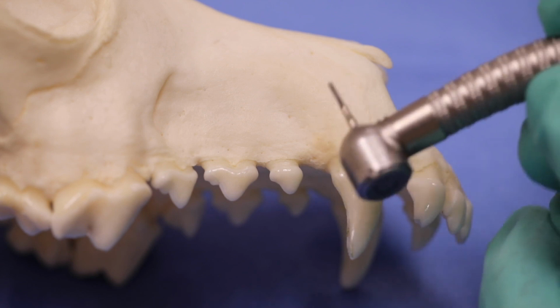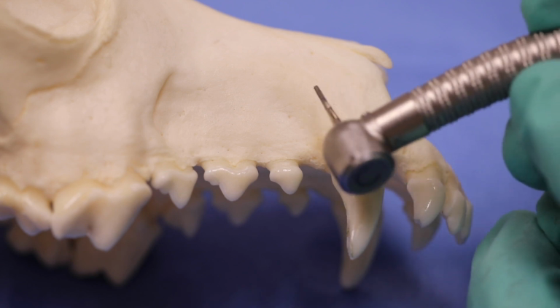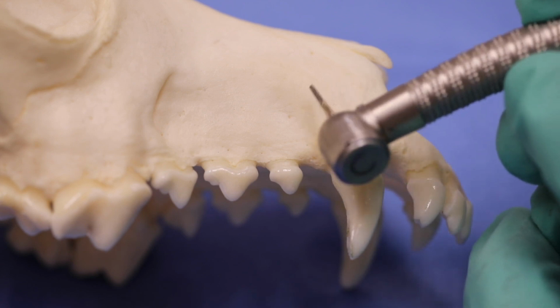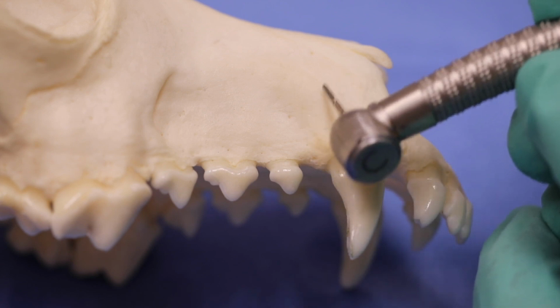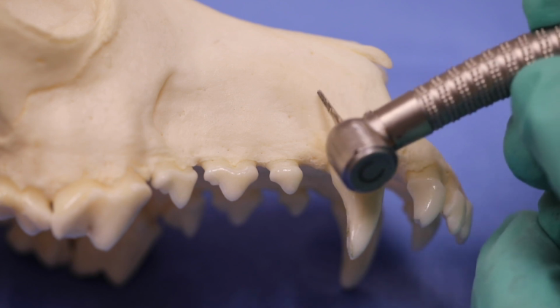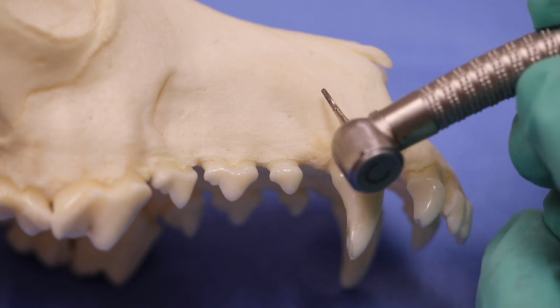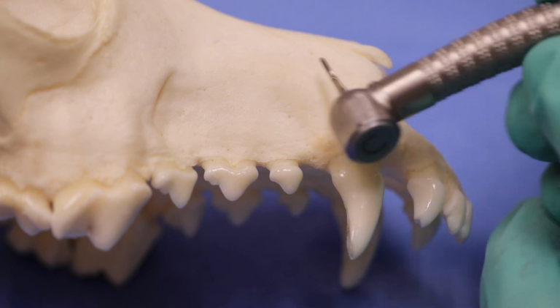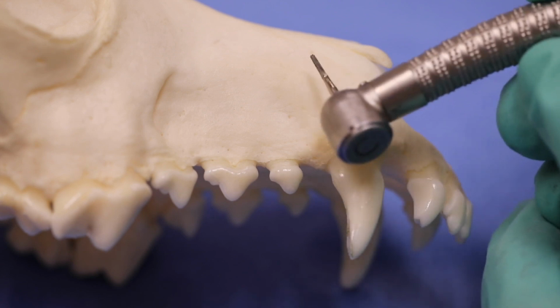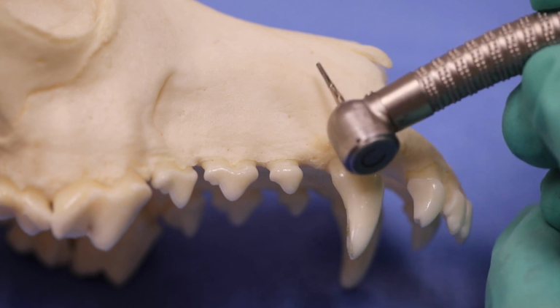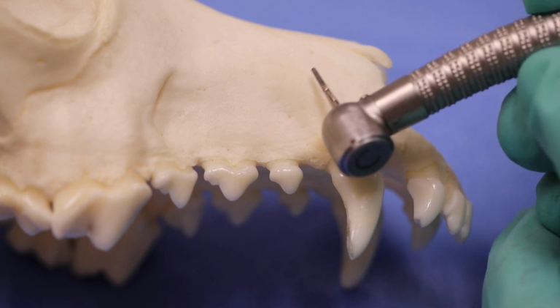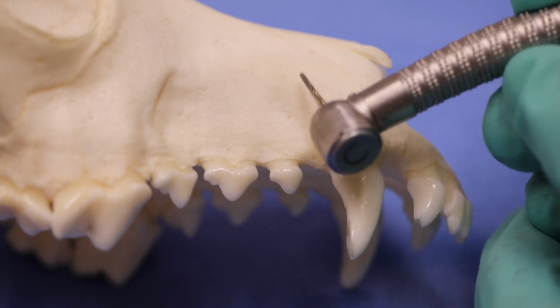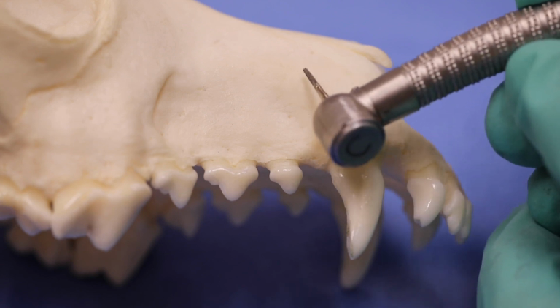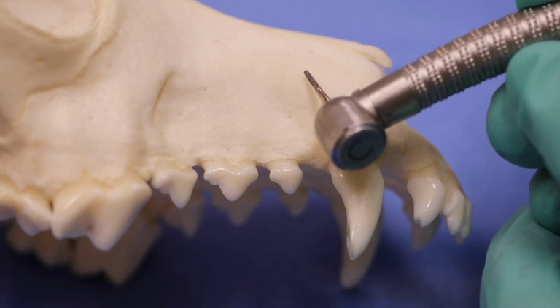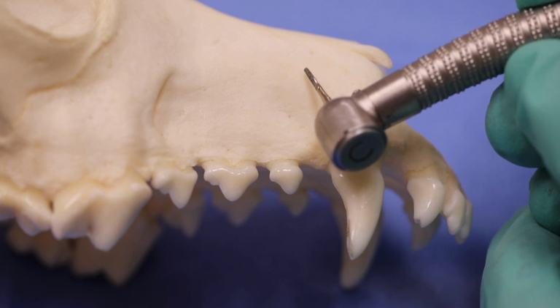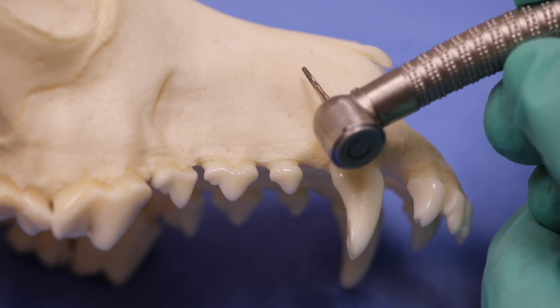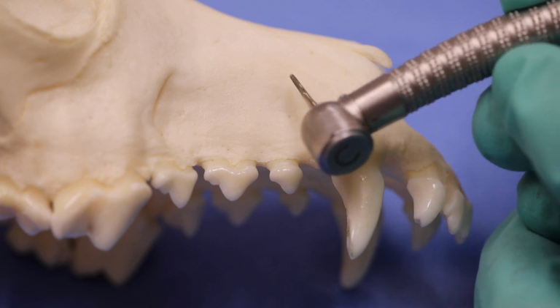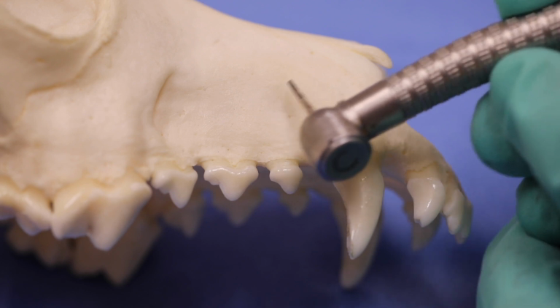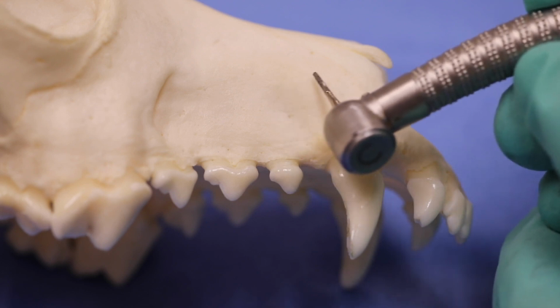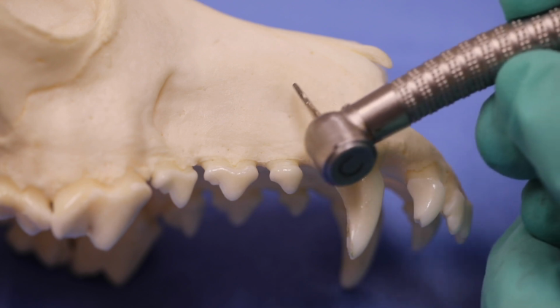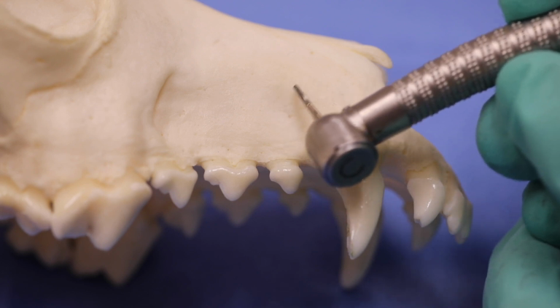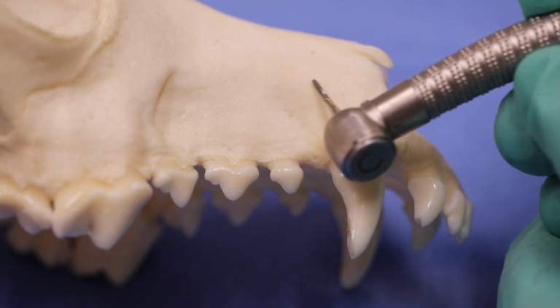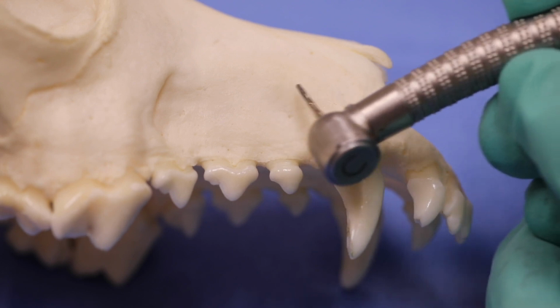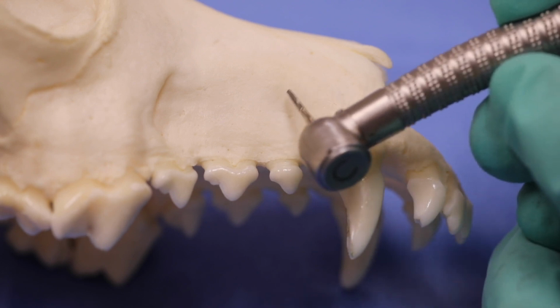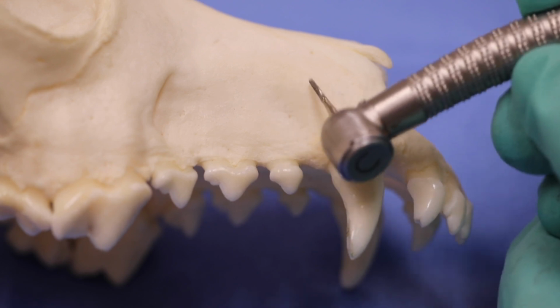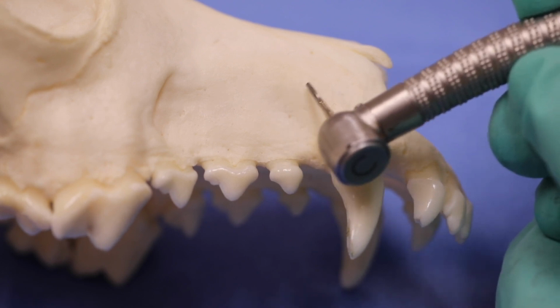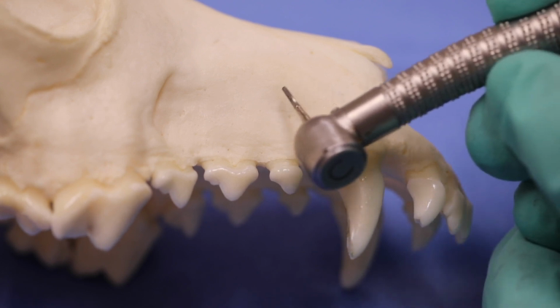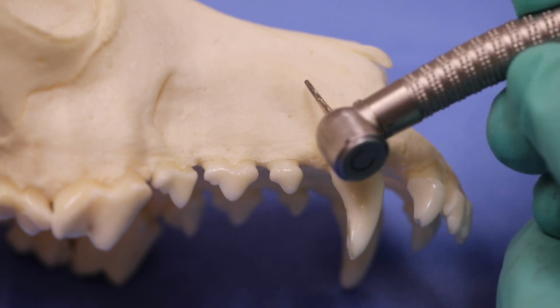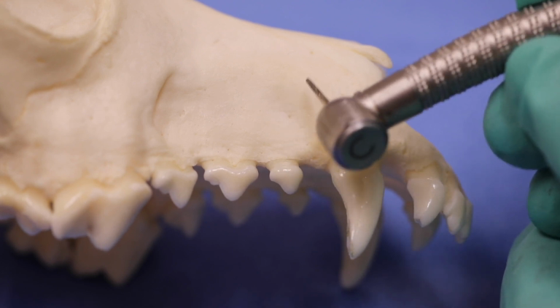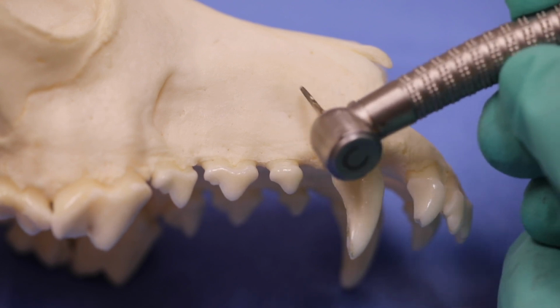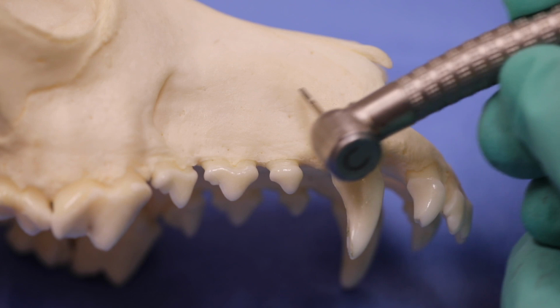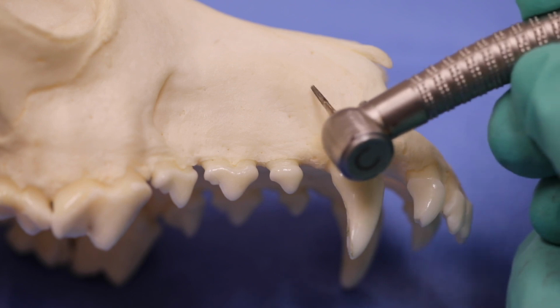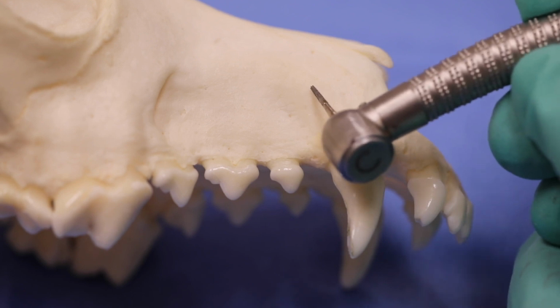Once we get up here, we've got a little bit of a problem because the root curves, and we're not using the majority of the surface area — we're using more of the tip.